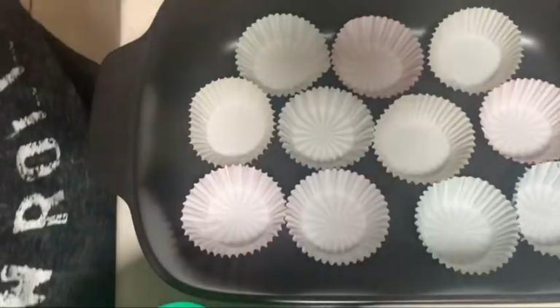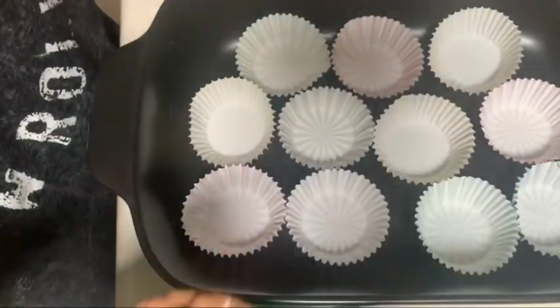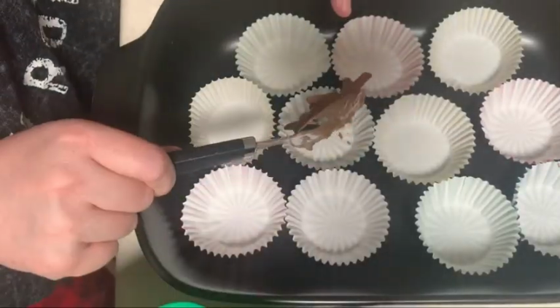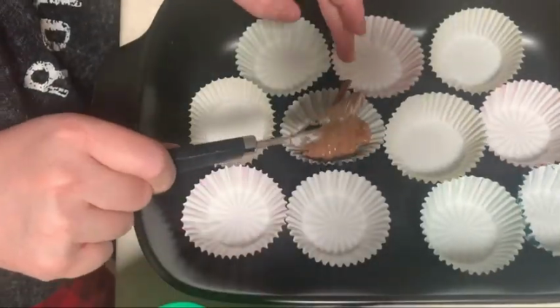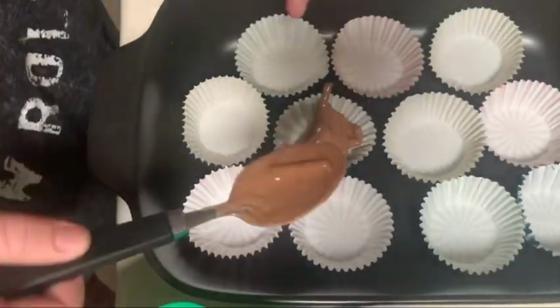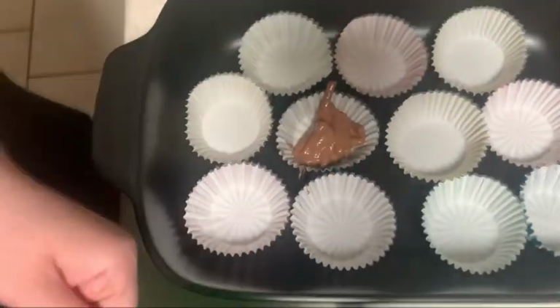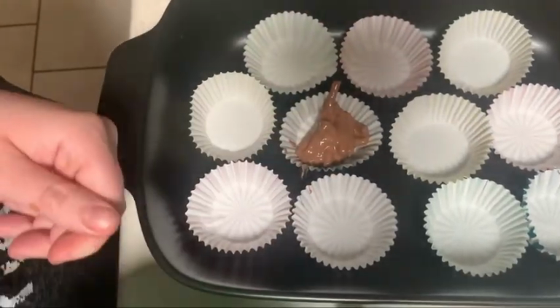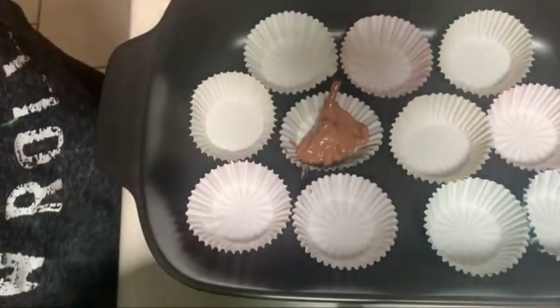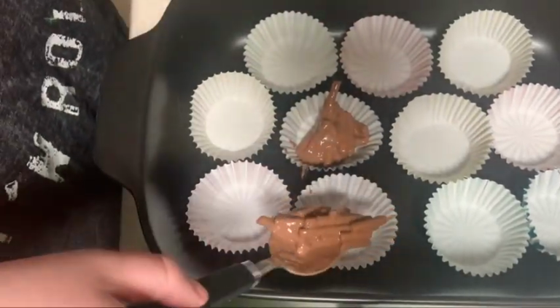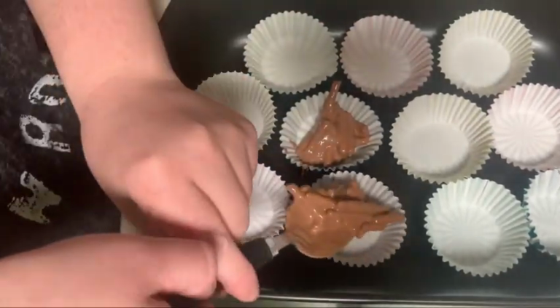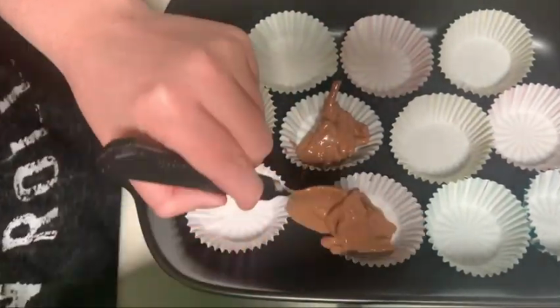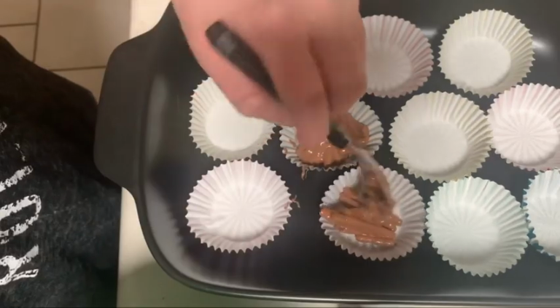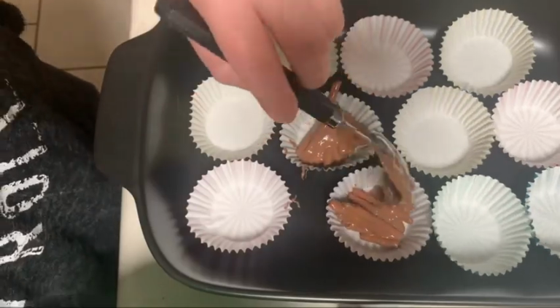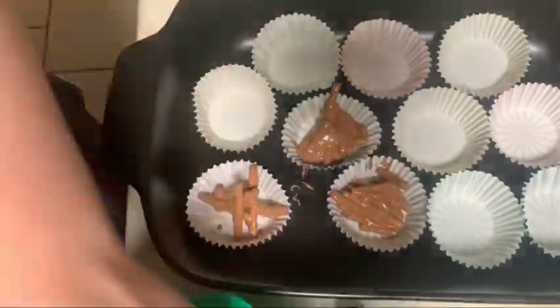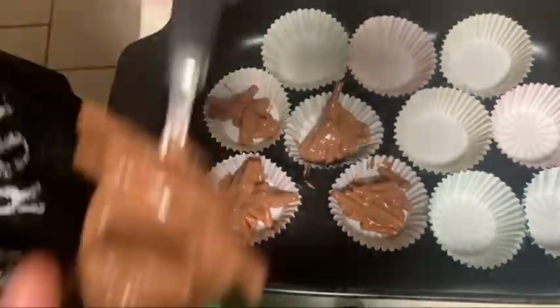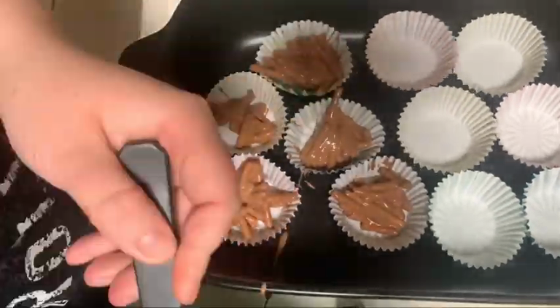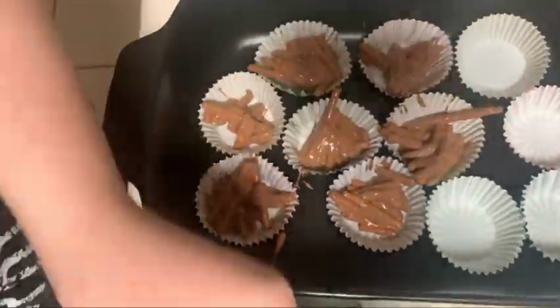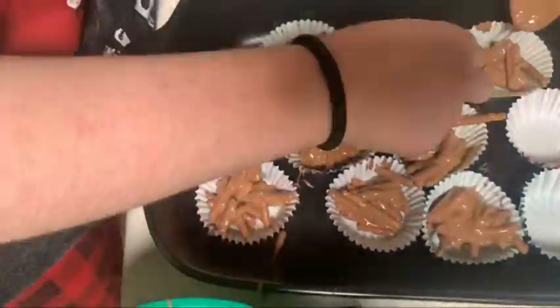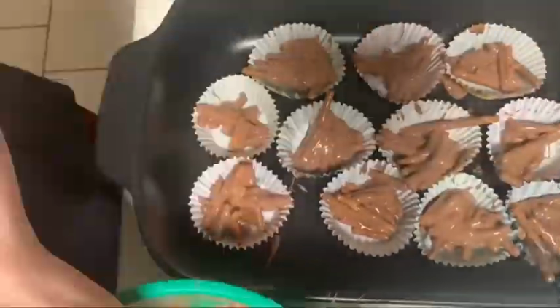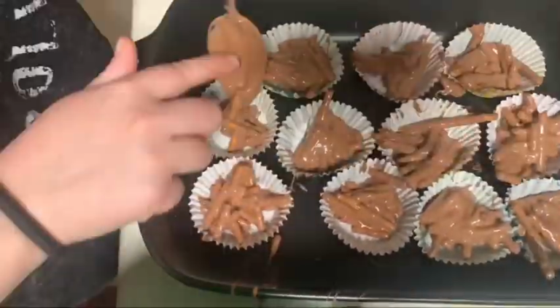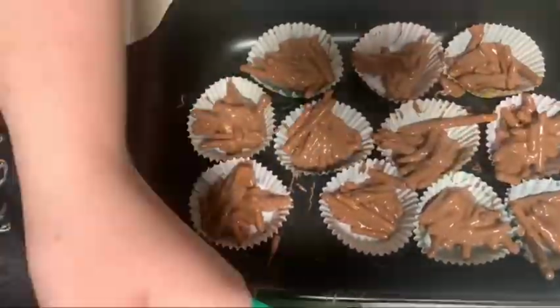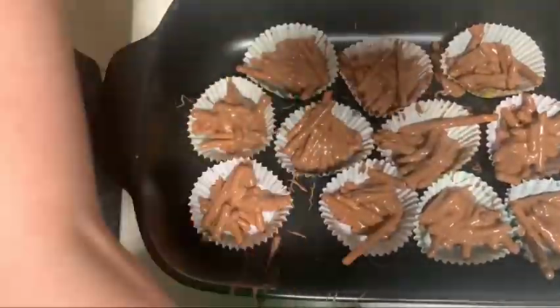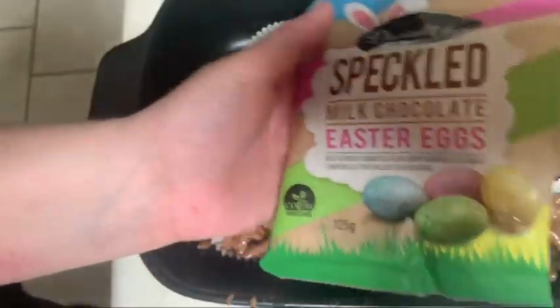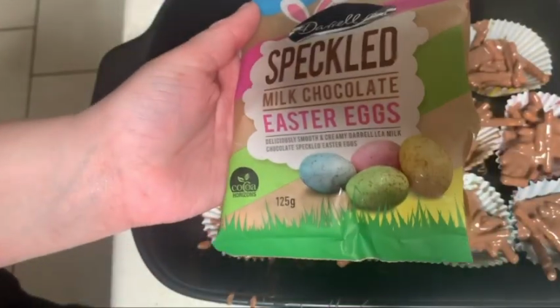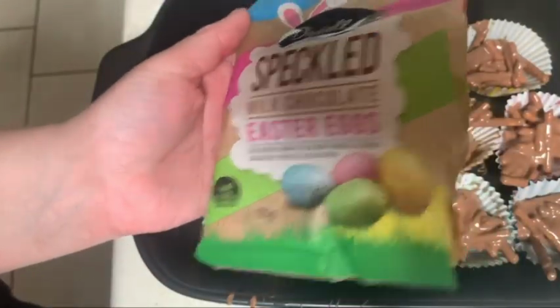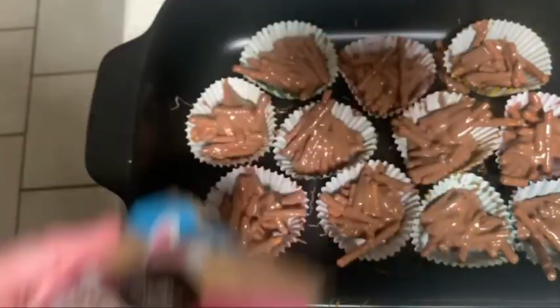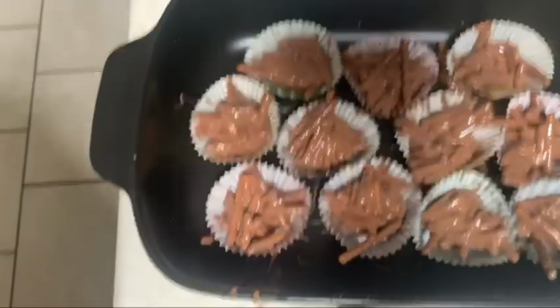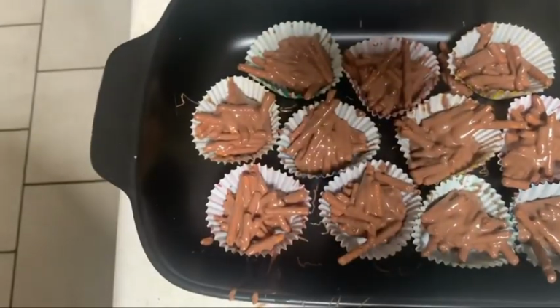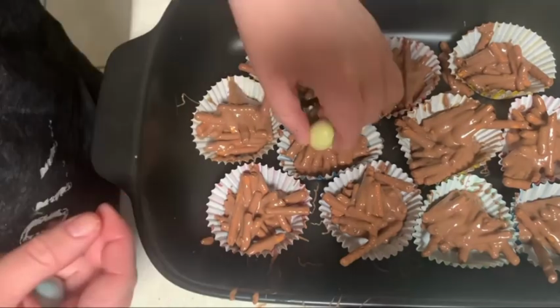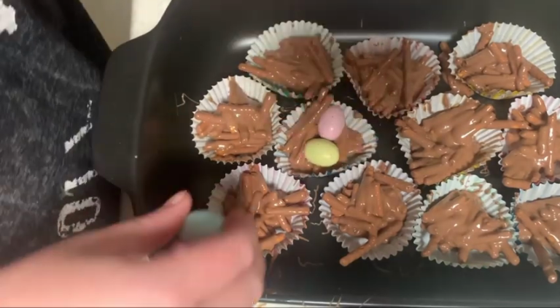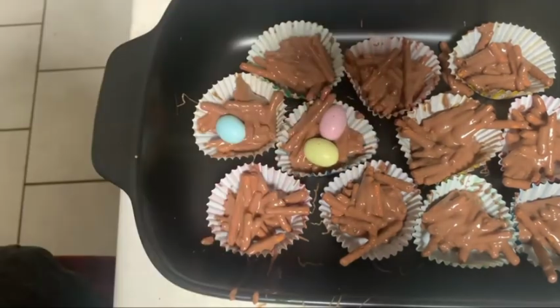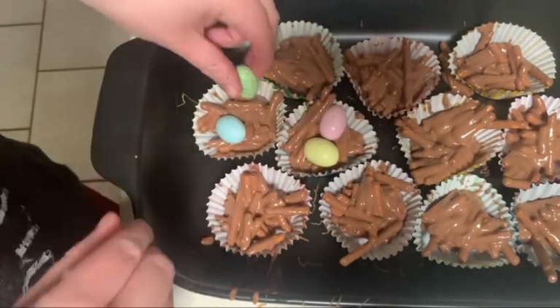Now put all your chocolate pretzel mixture into a cupcake wrapper. Now we're going to add two speckled eggs in each bird nest.